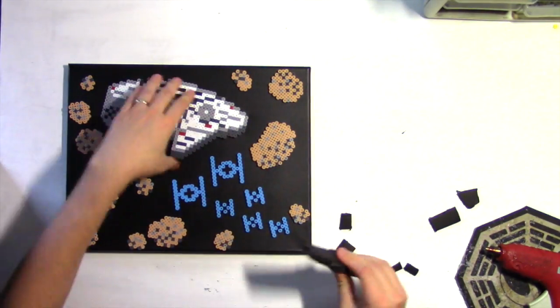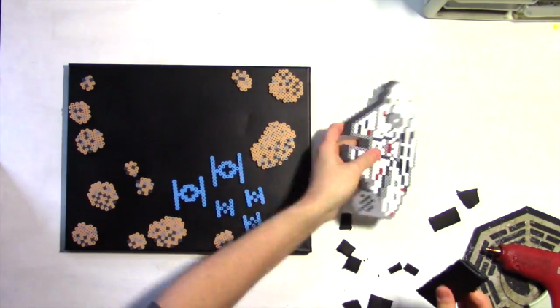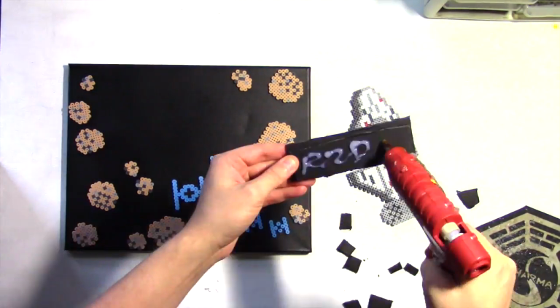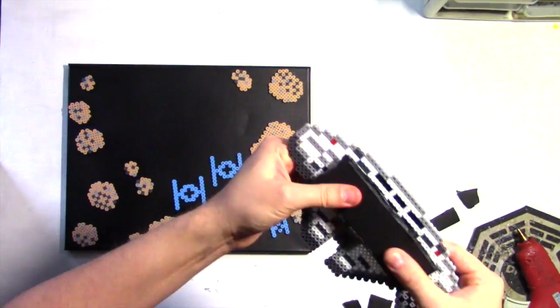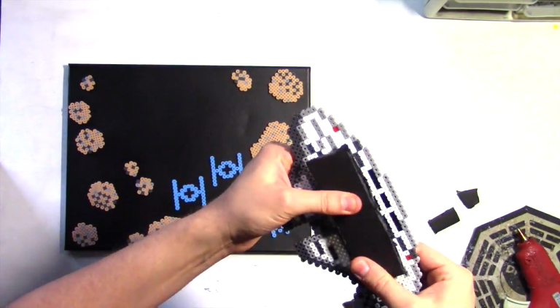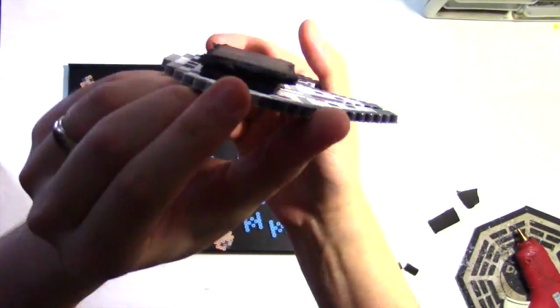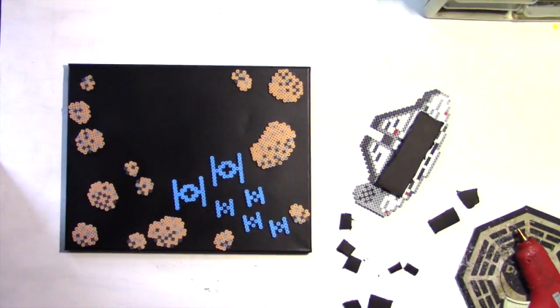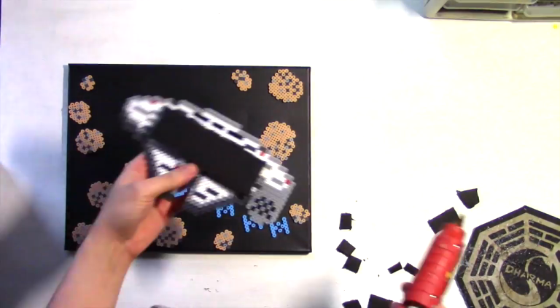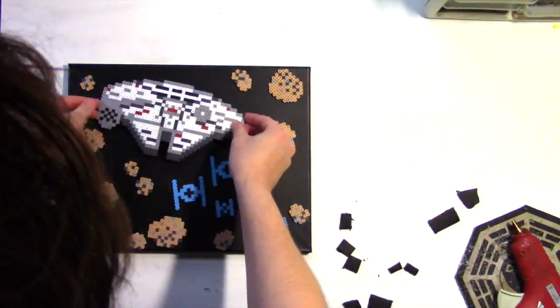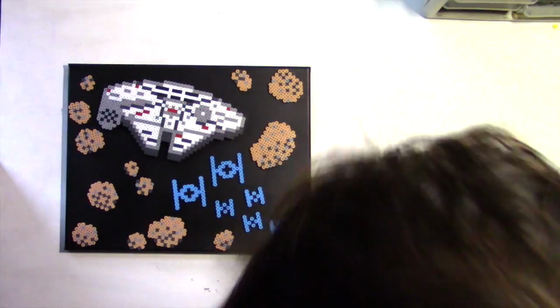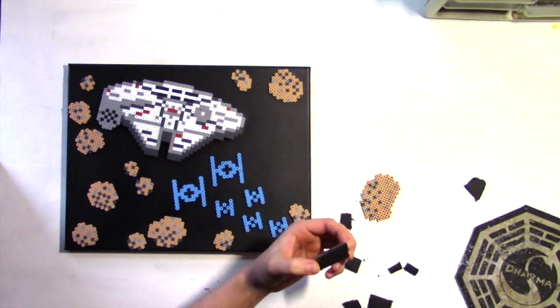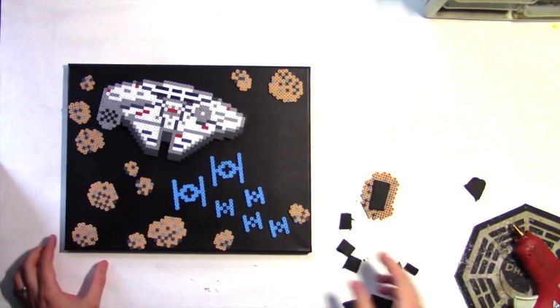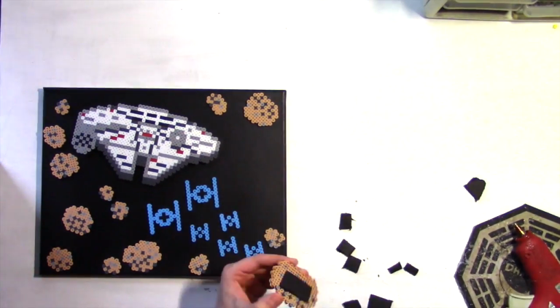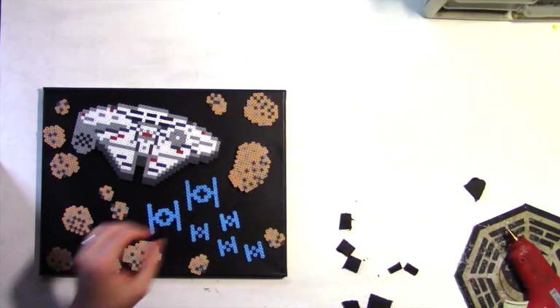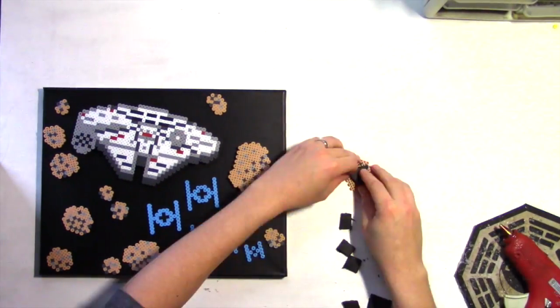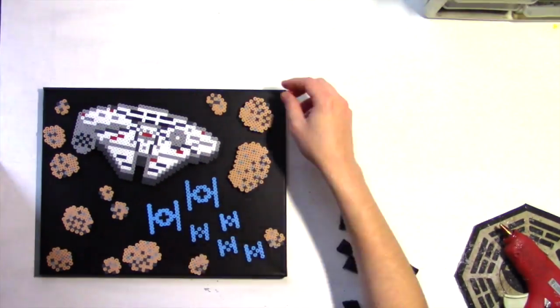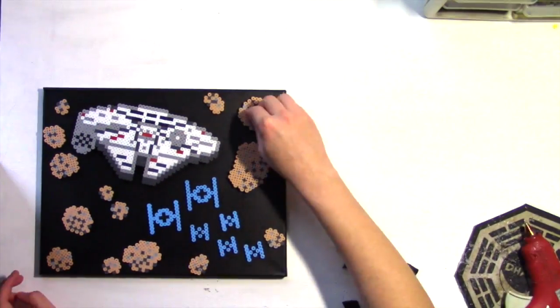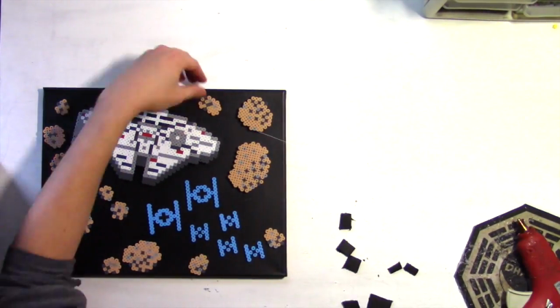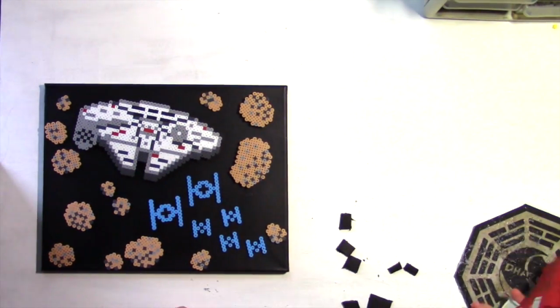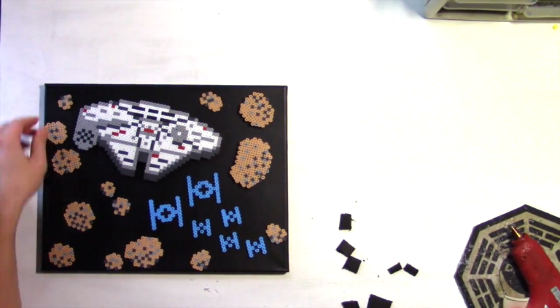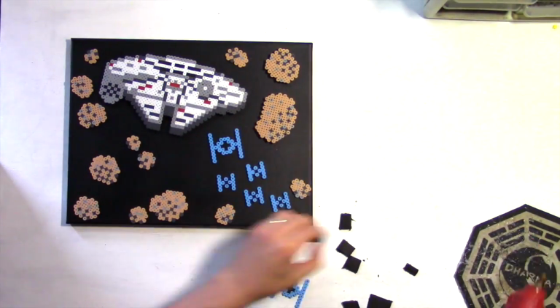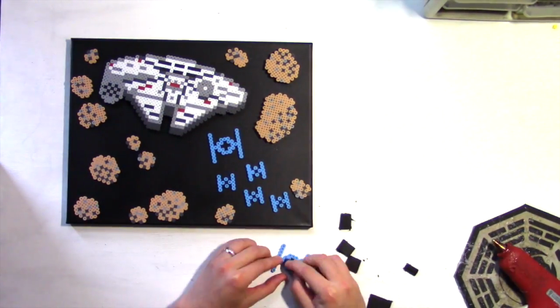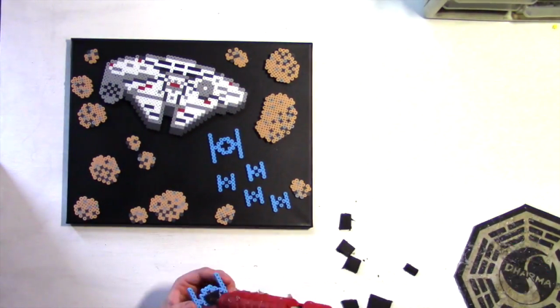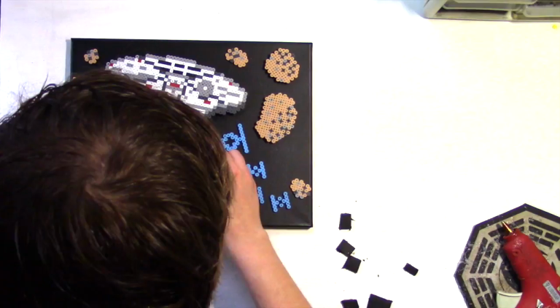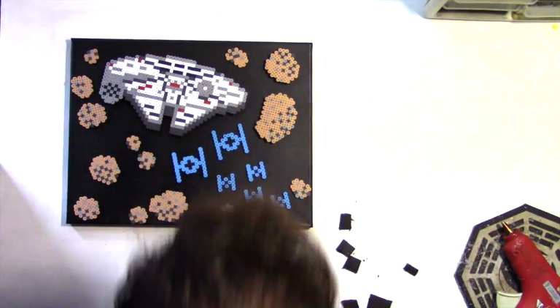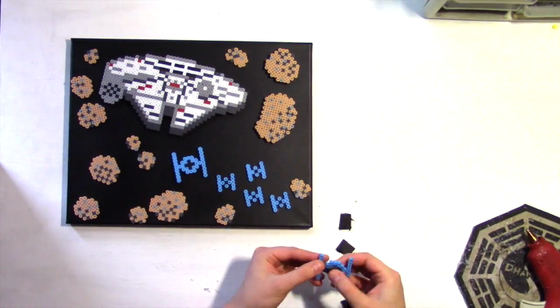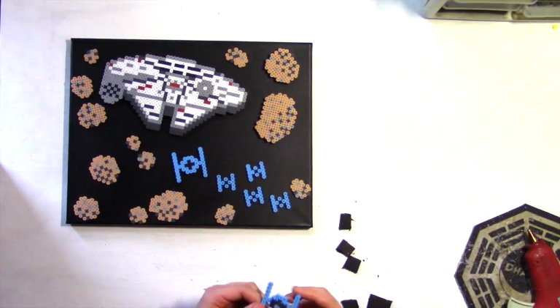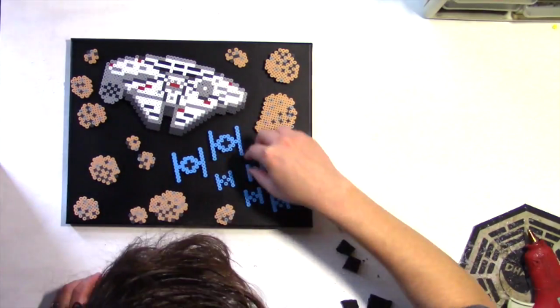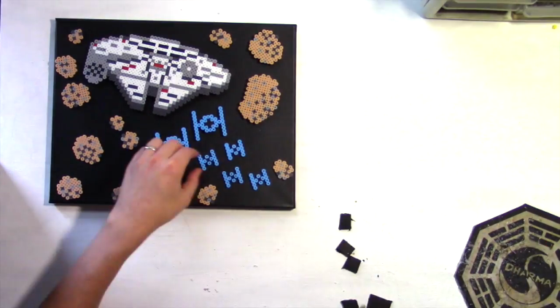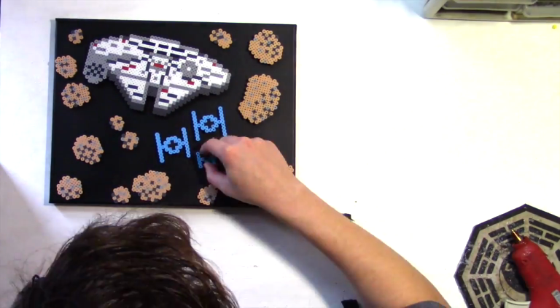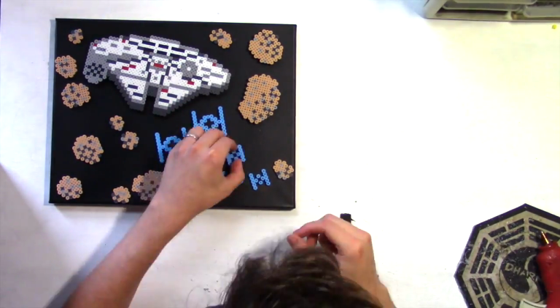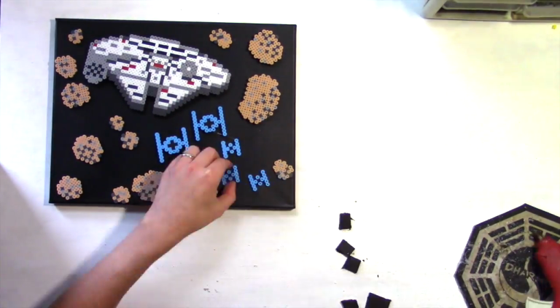Use some layers of black foam core on the ships and asteroids to give it a cool 3D effect. I'm using two layers for the Falcon, one on the larger TIE Fighters, and the little guys will go right on the canvas. This really makes it look like this thing will be flying off the wall — cool depth effect.